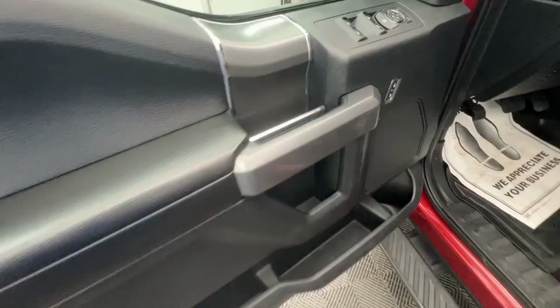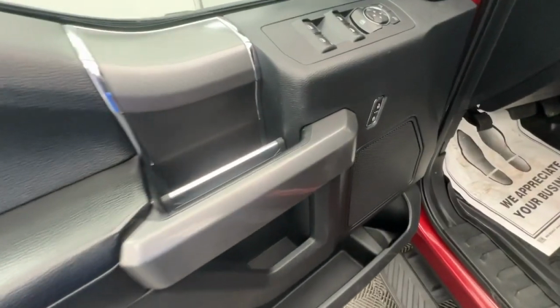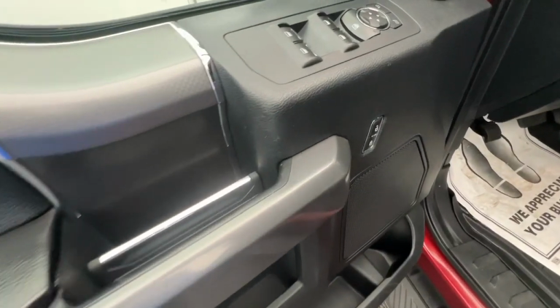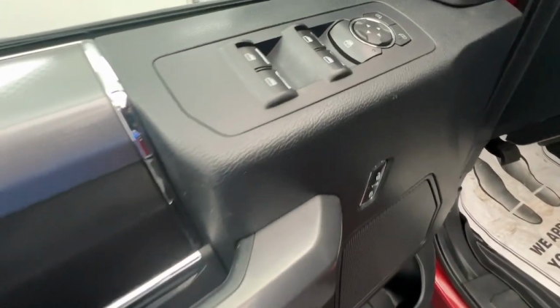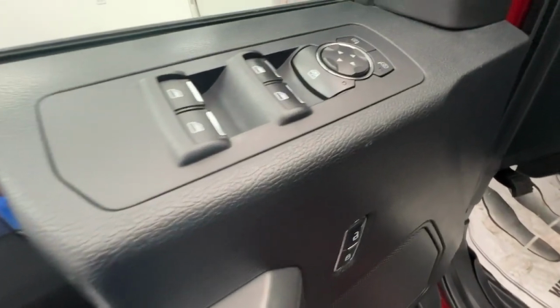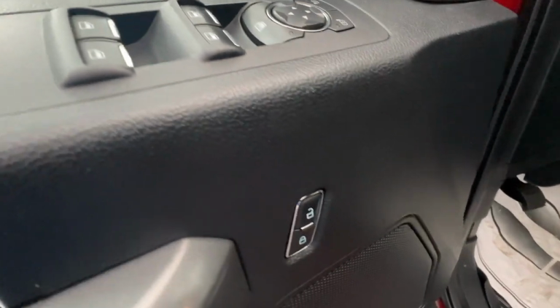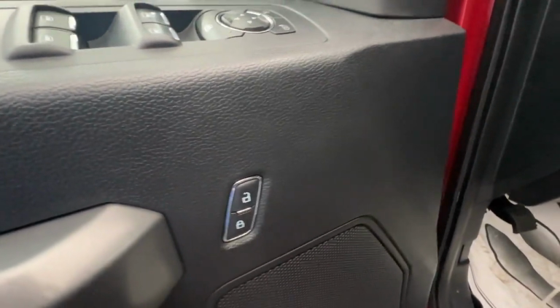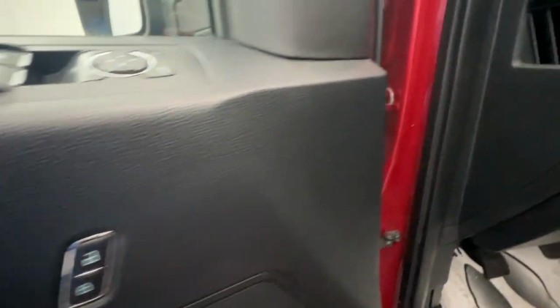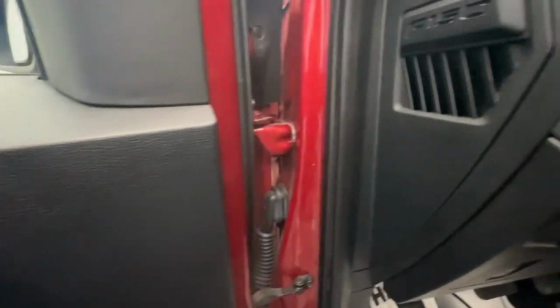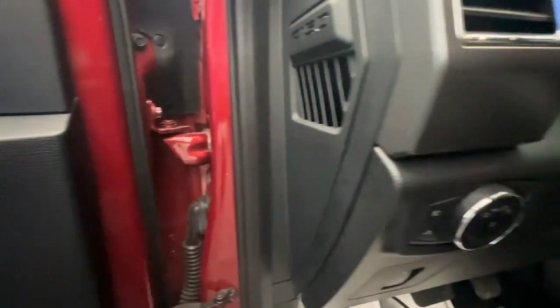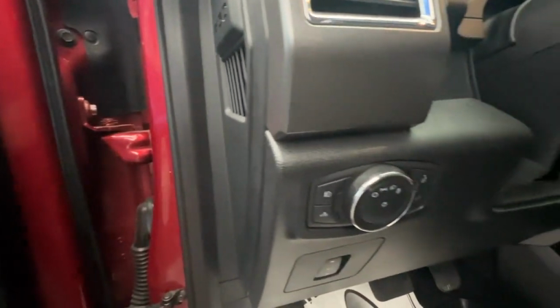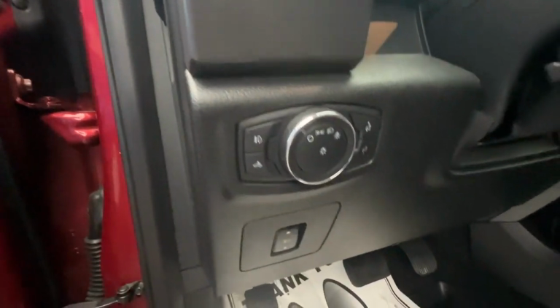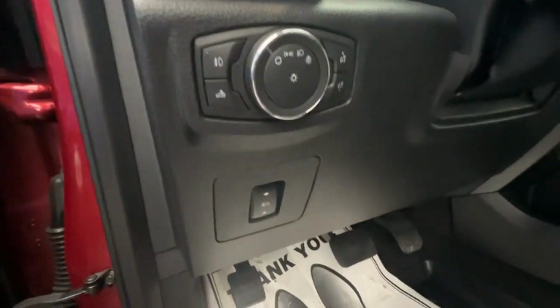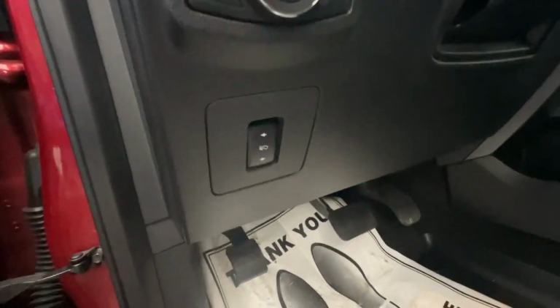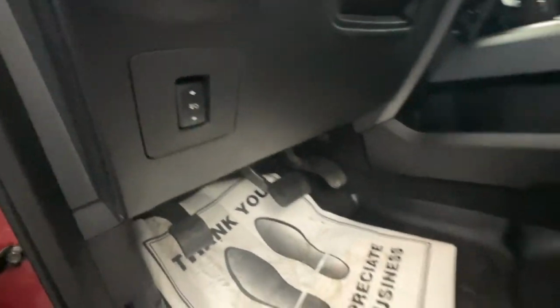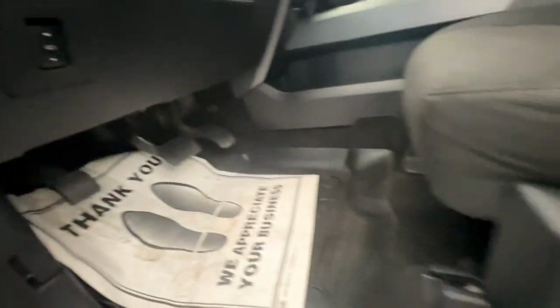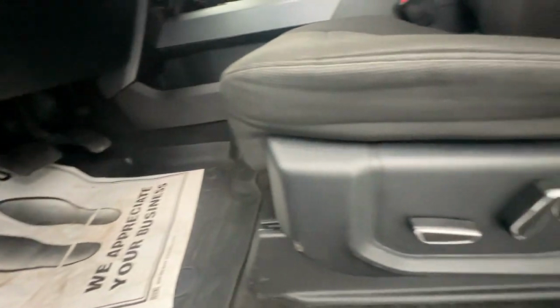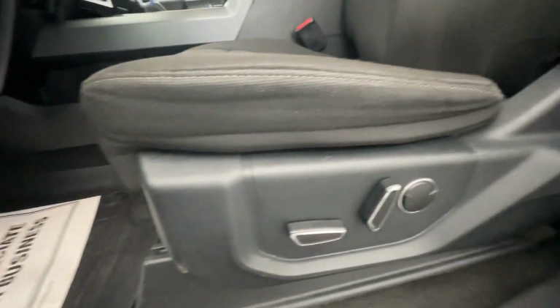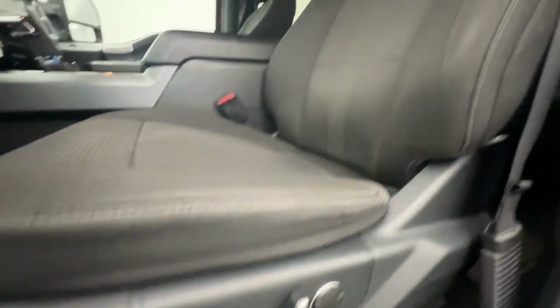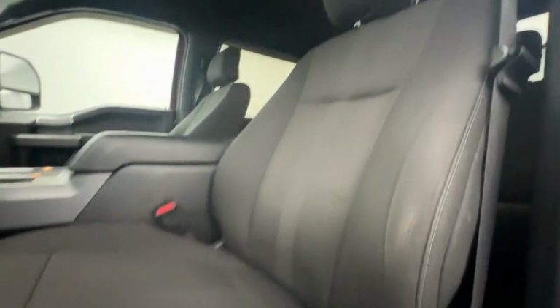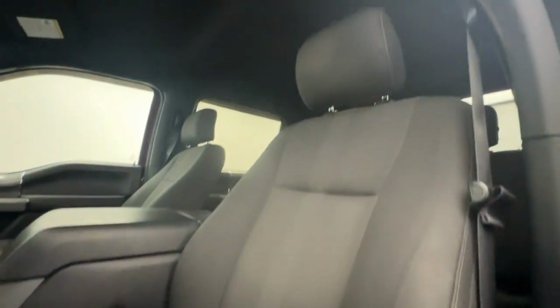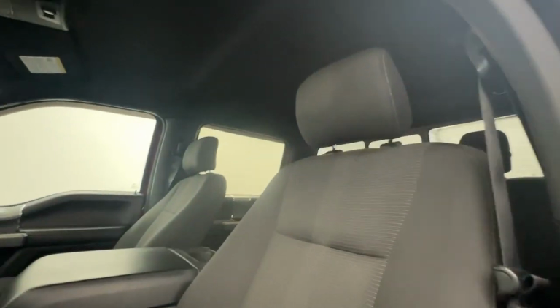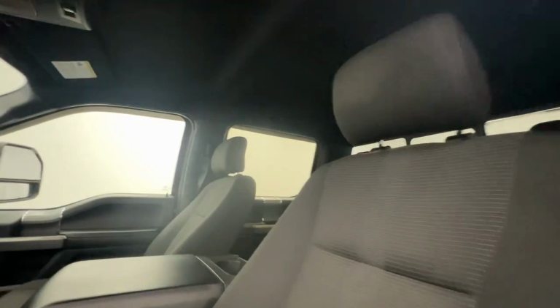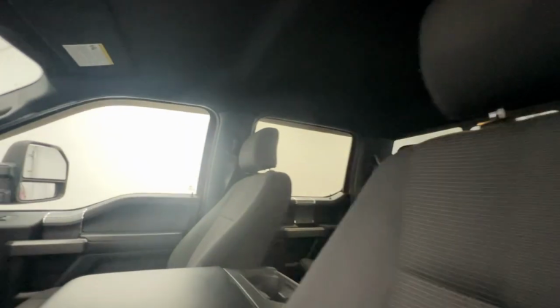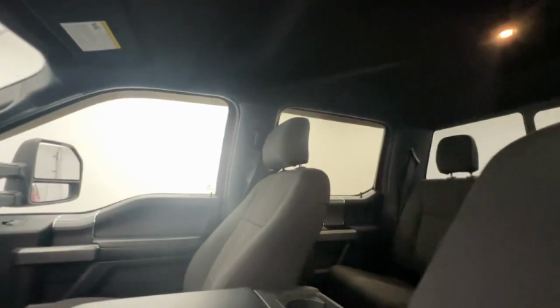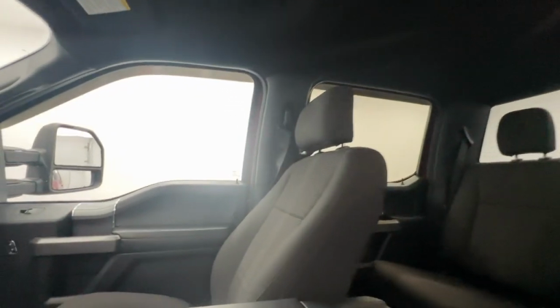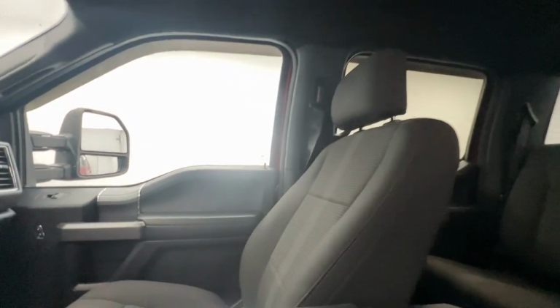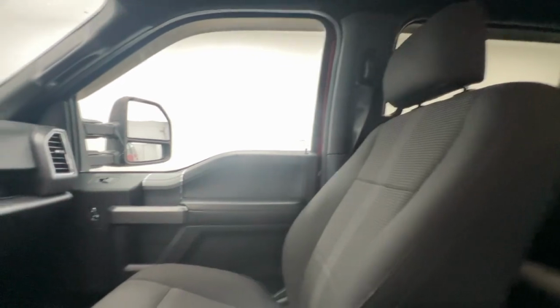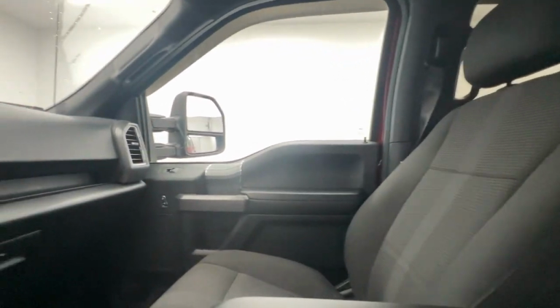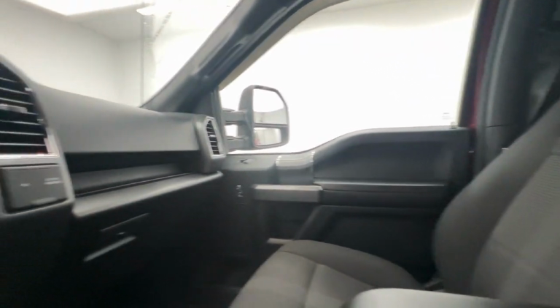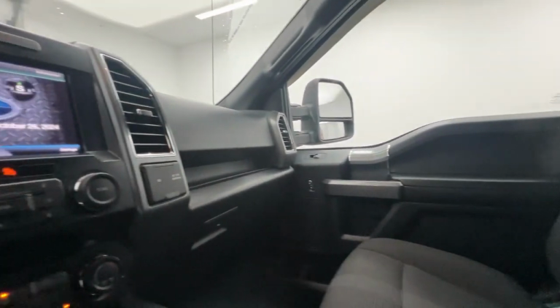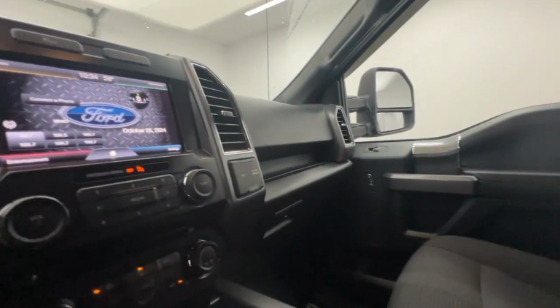The following are some of this vehicle's highlighted options: keyless entry, backup camera, remote engine start, heated mirrors, fog lamps, Bluetooth, aluminum wheels, trailer hitch, heated front seat, leather-wrapped steering wheel.